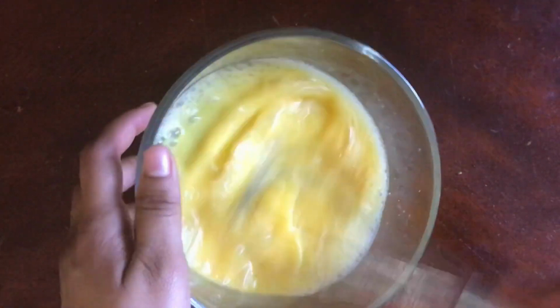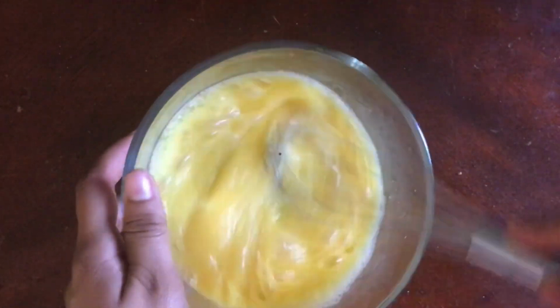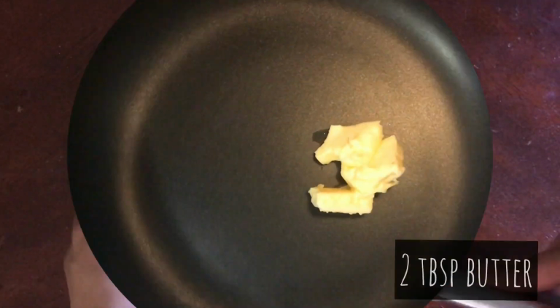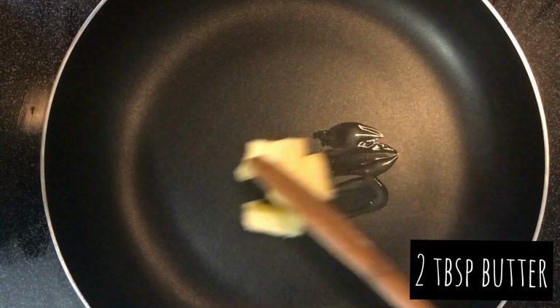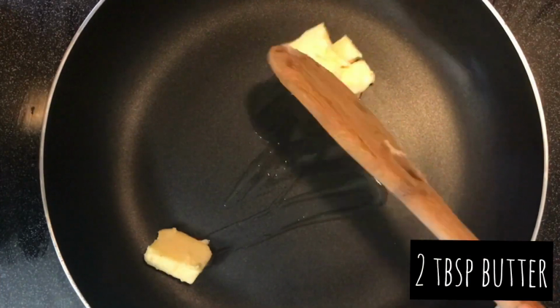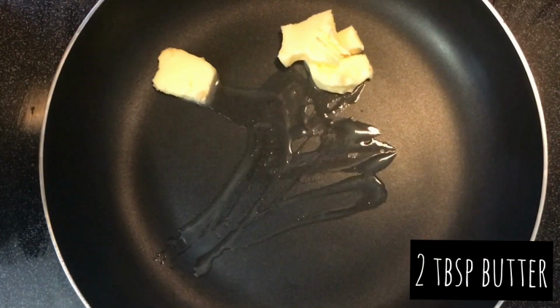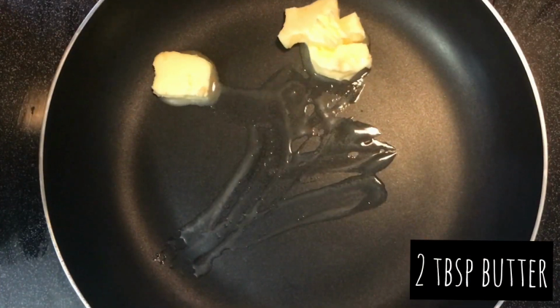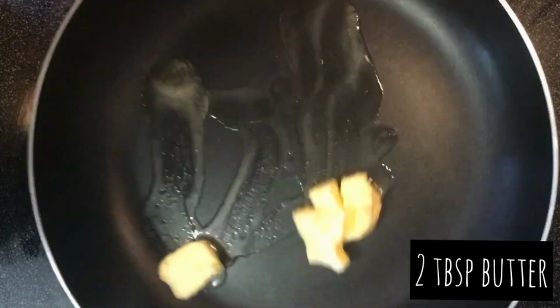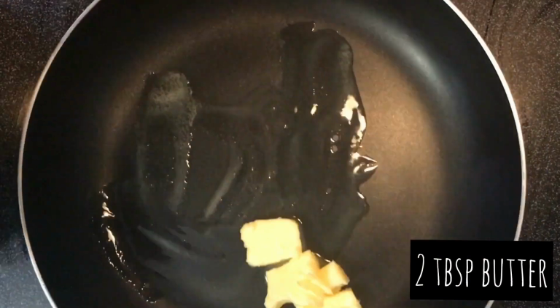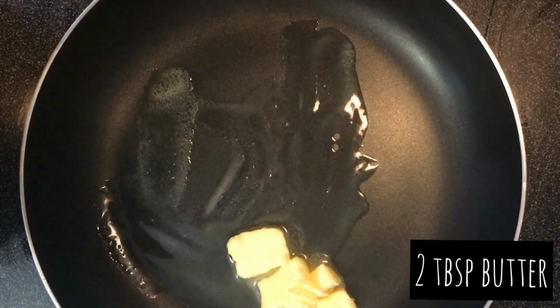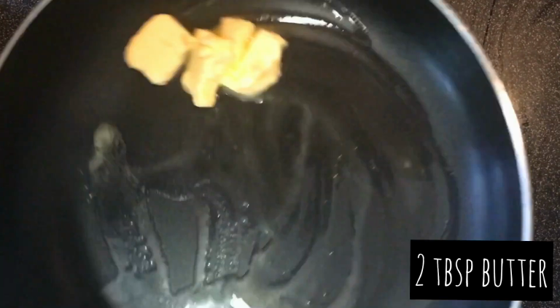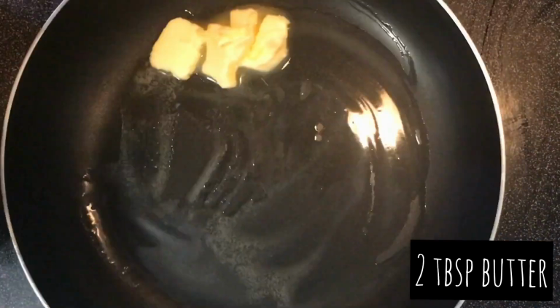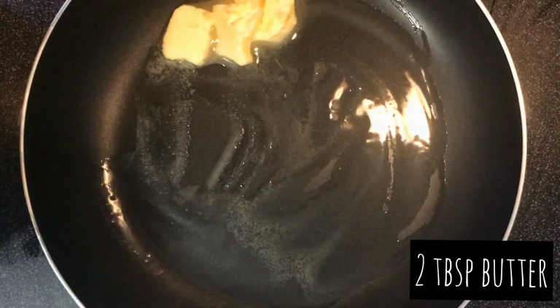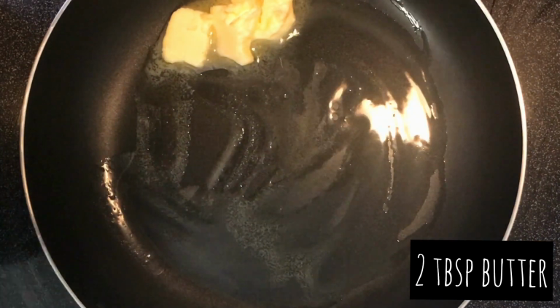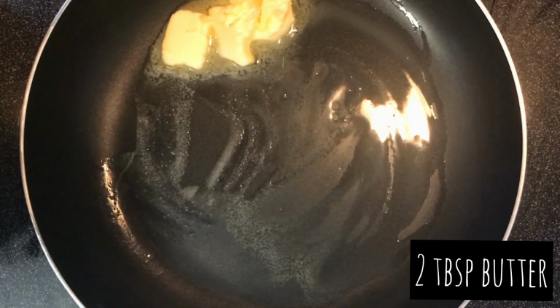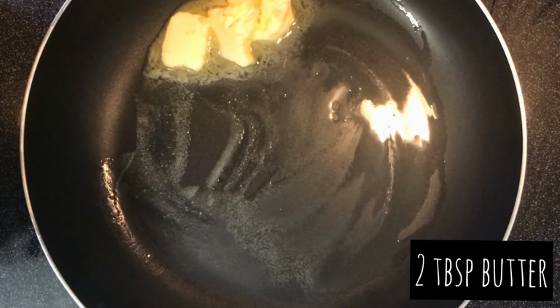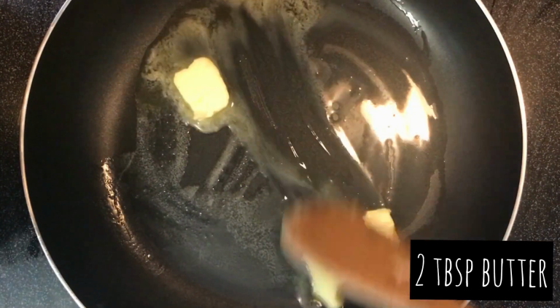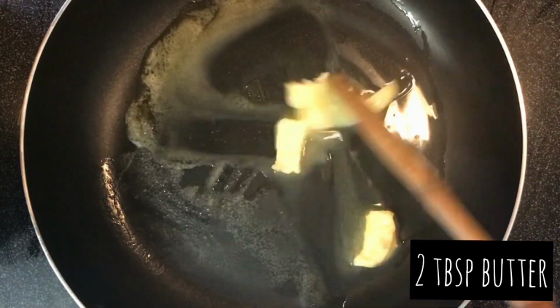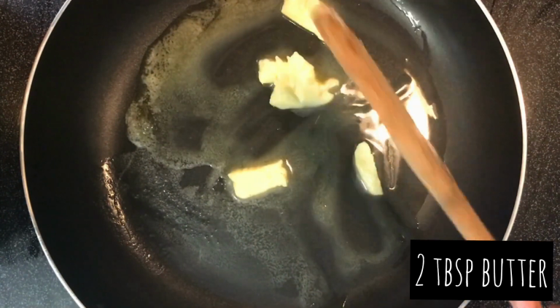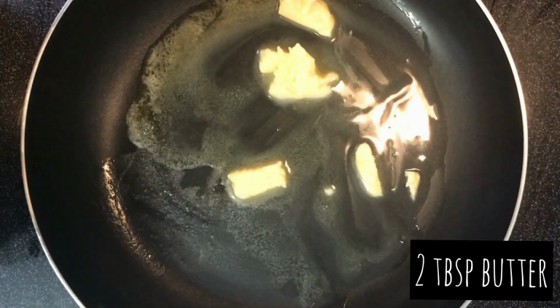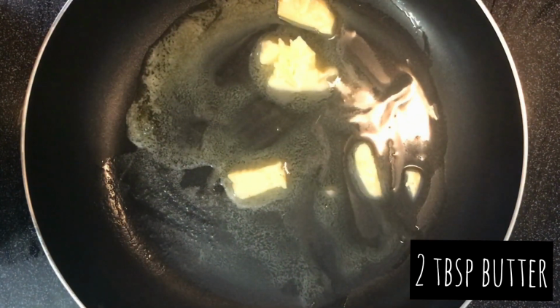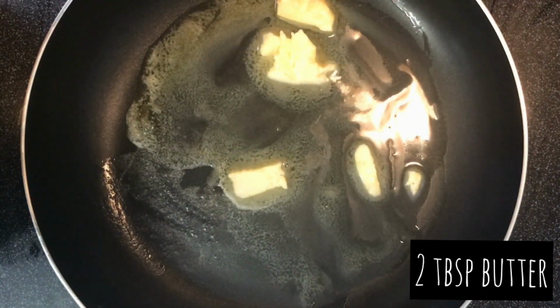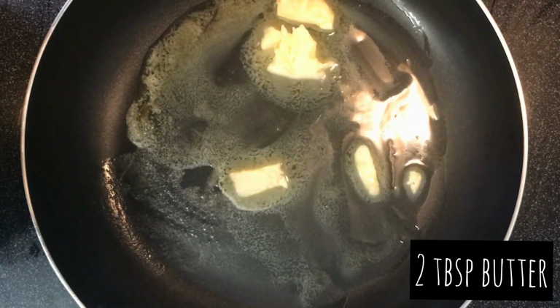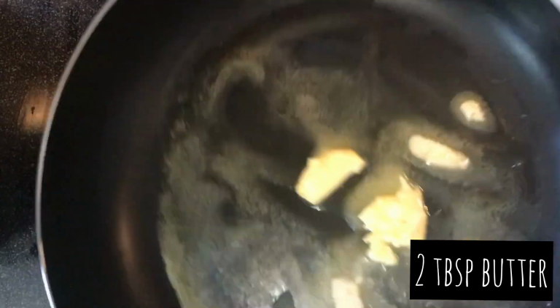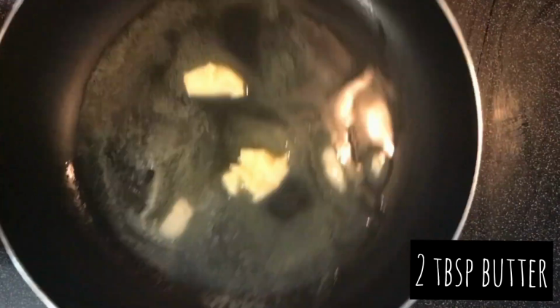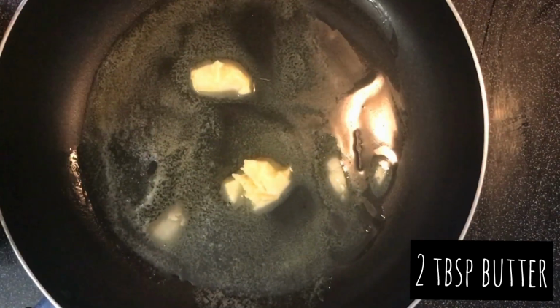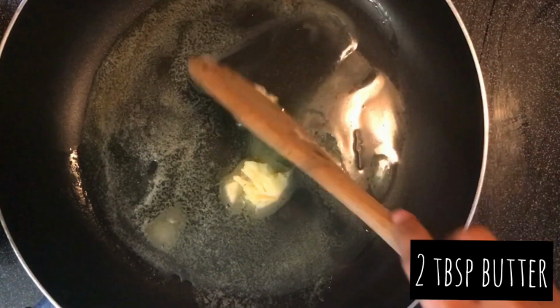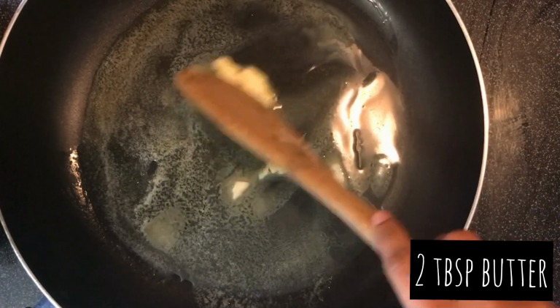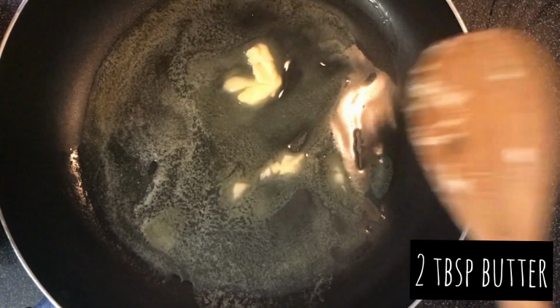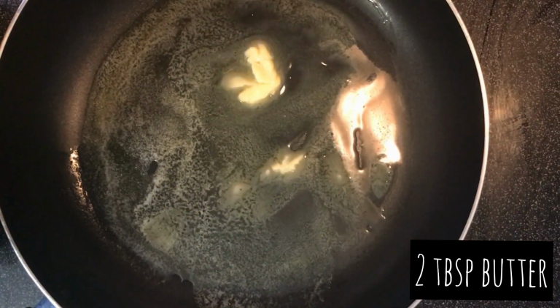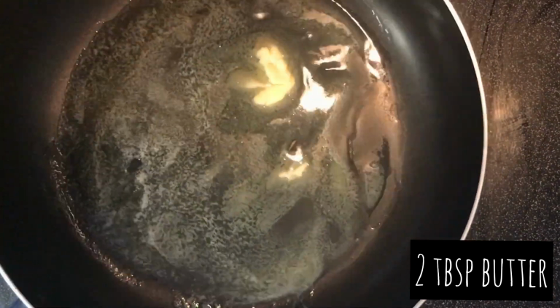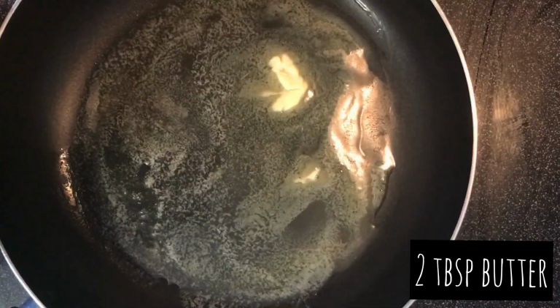Get a non-stick frying pan and on medium heat add two tablespoons of butter and let it melt. In a French omelette you need all that butter — it just takes it to the next level.